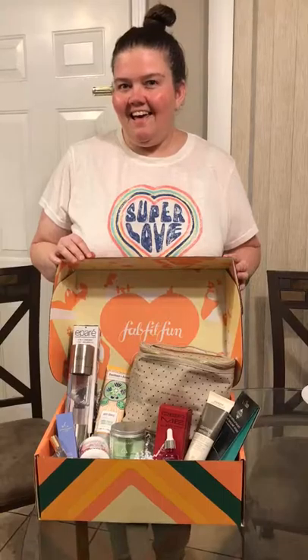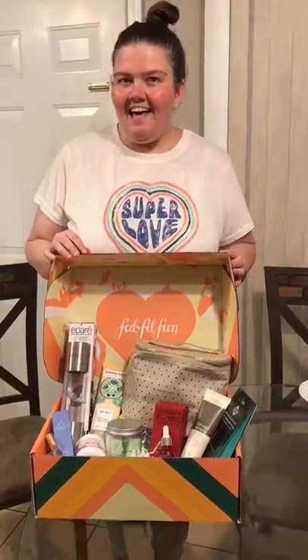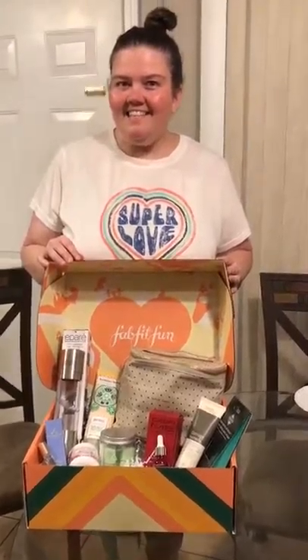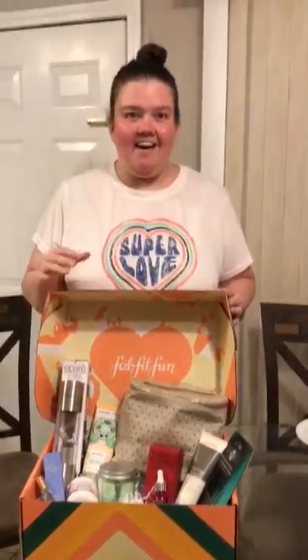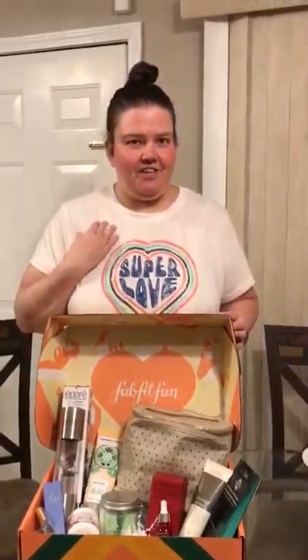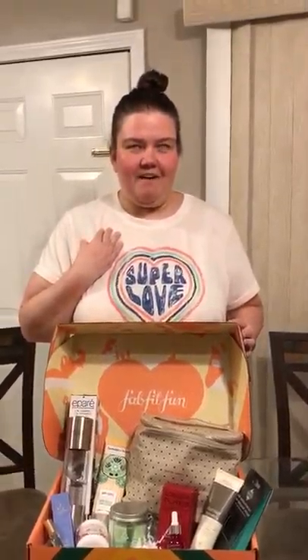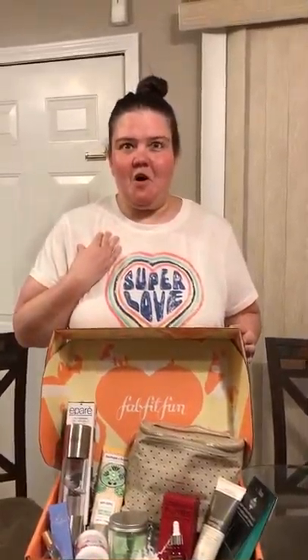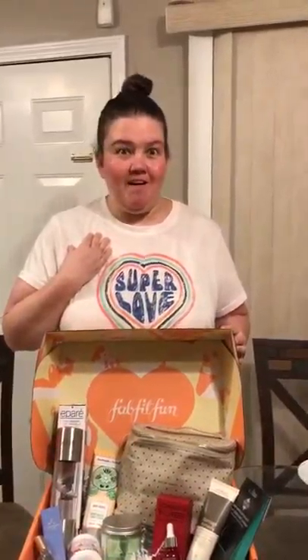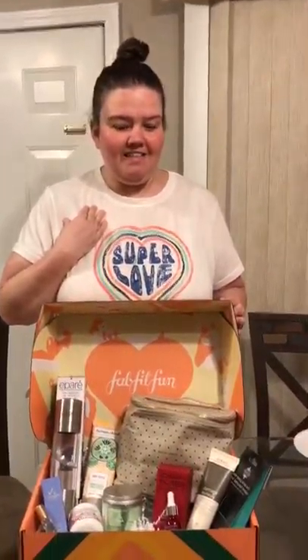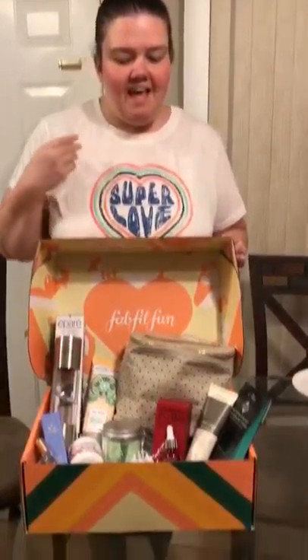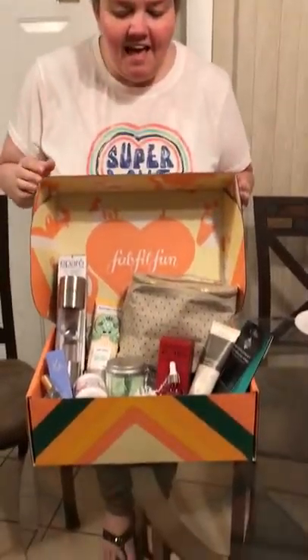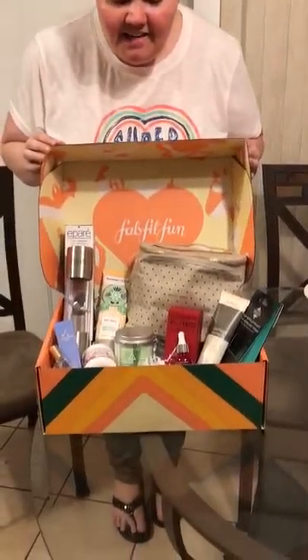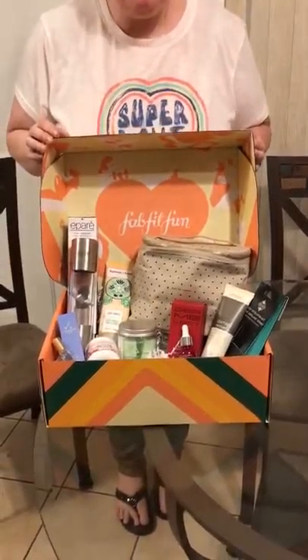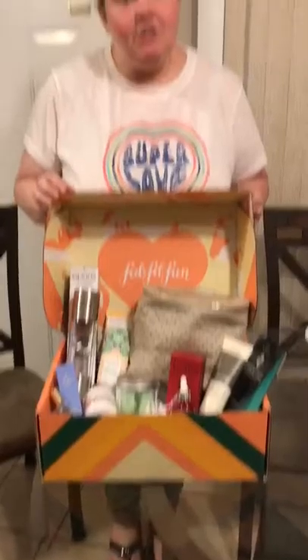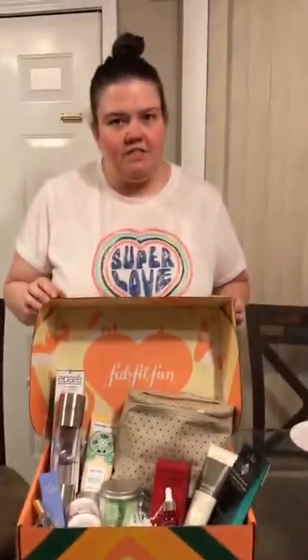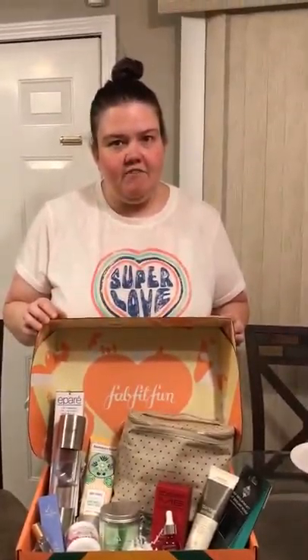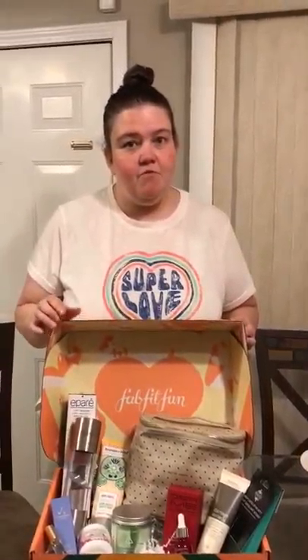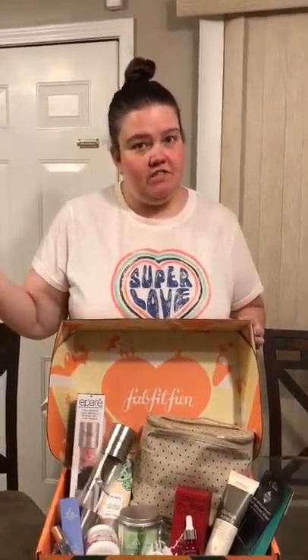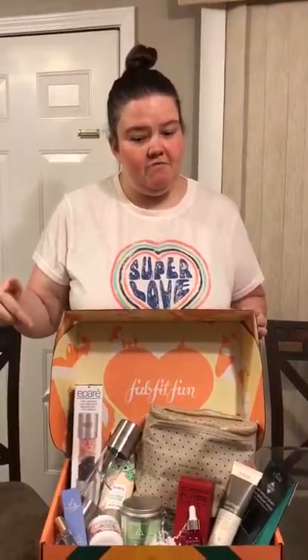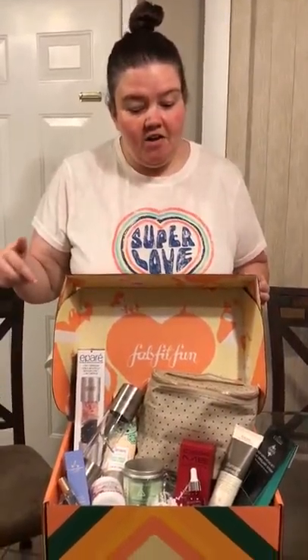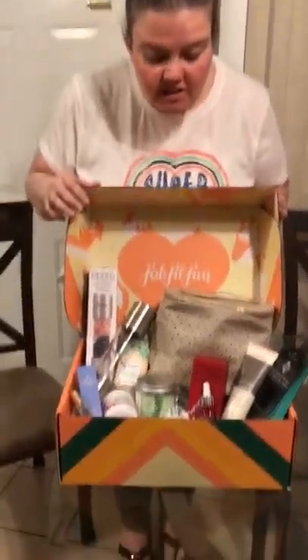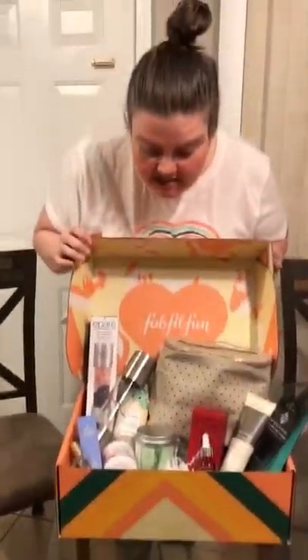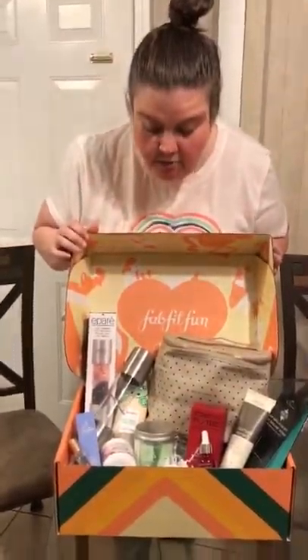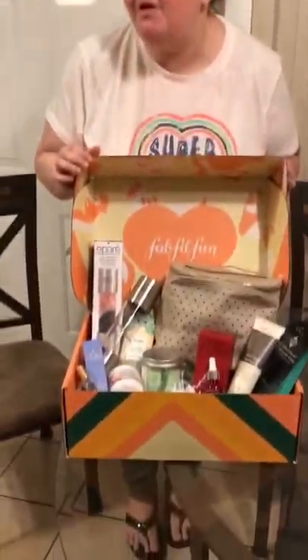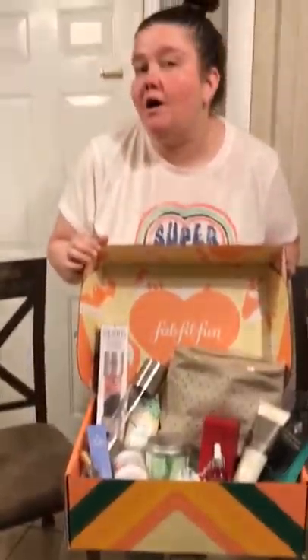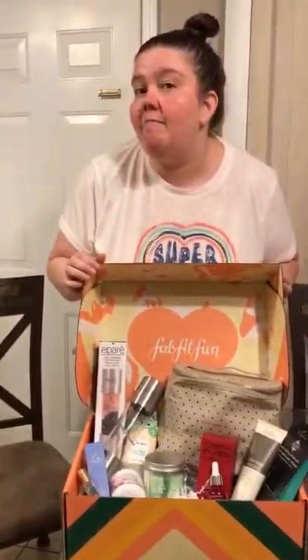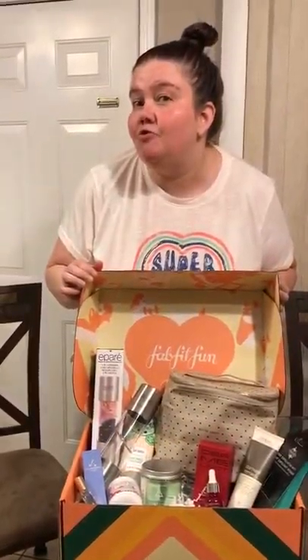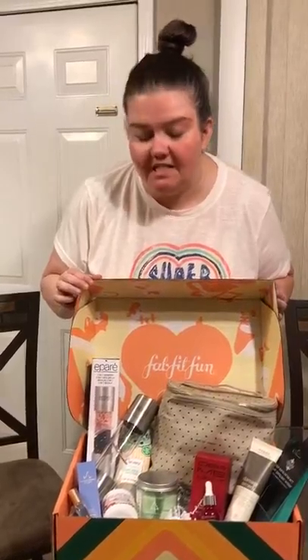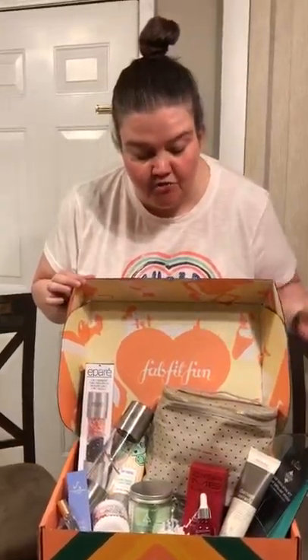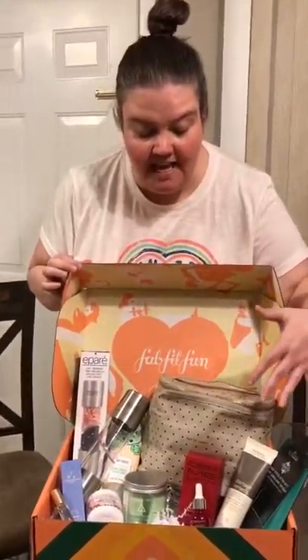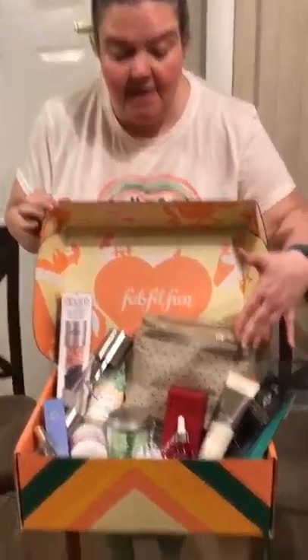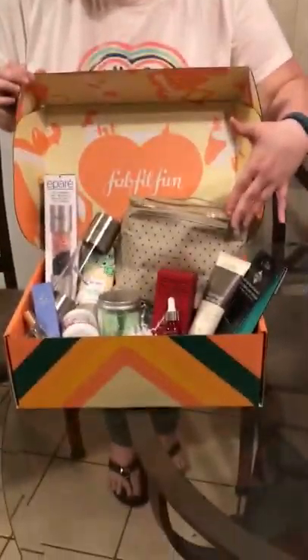I officially have my fall box and there are so many good choices. Remember, what you see right here is not necessarily what would be in your box — I made some choices.